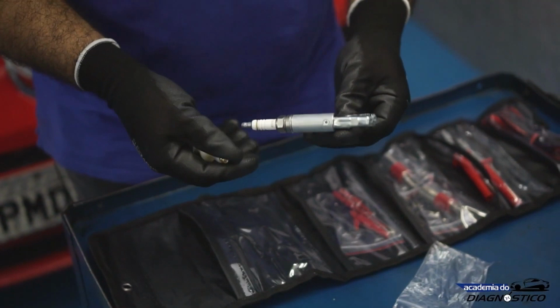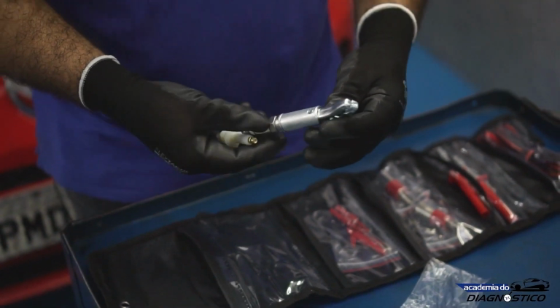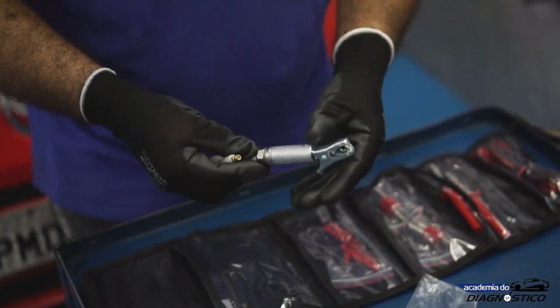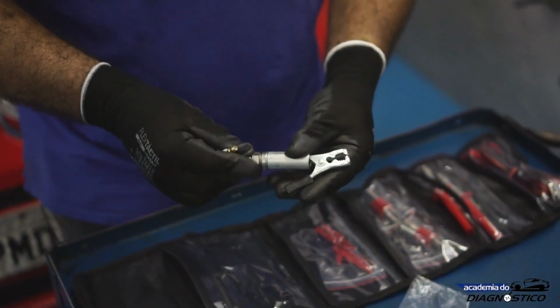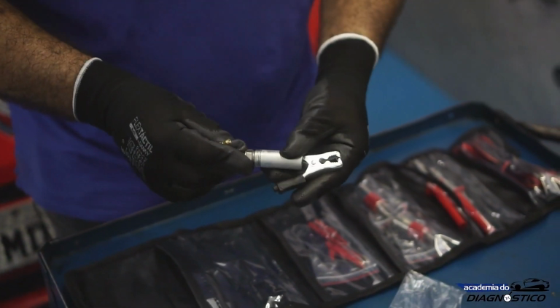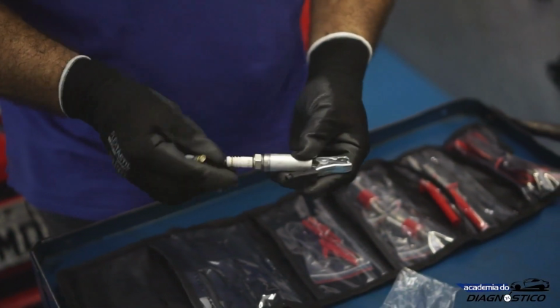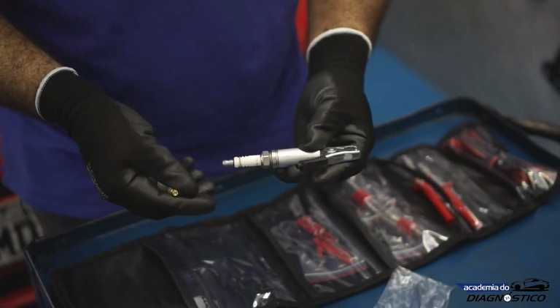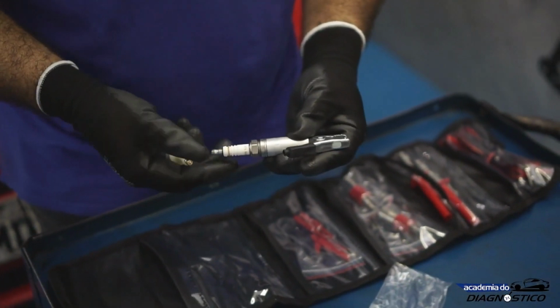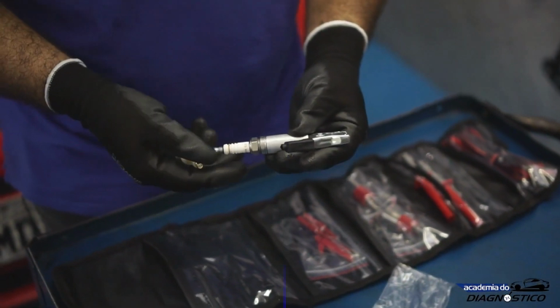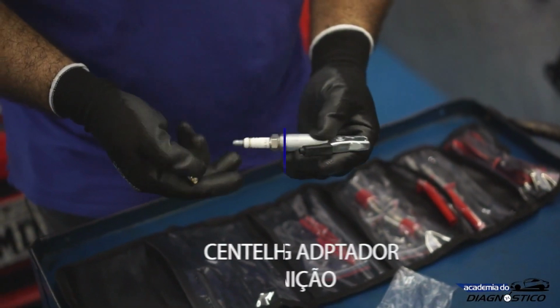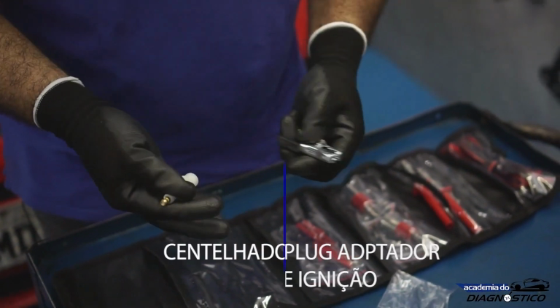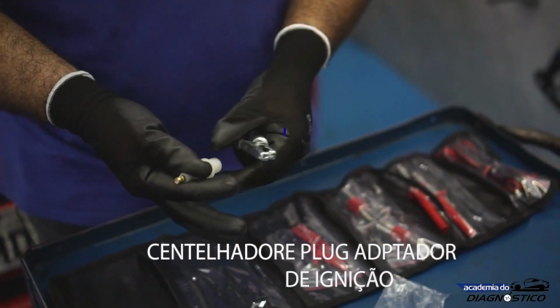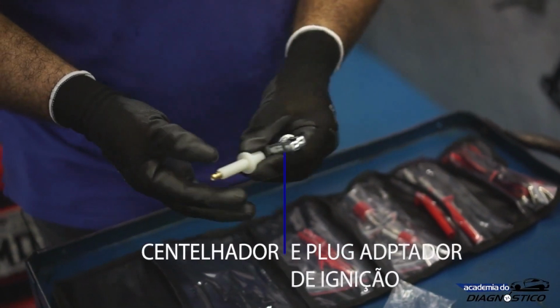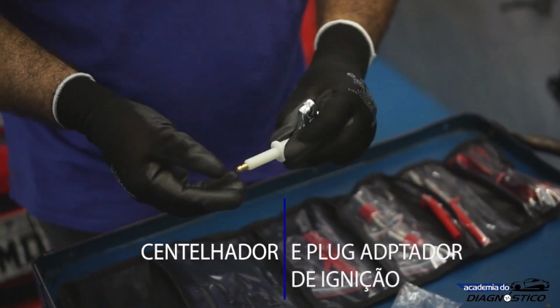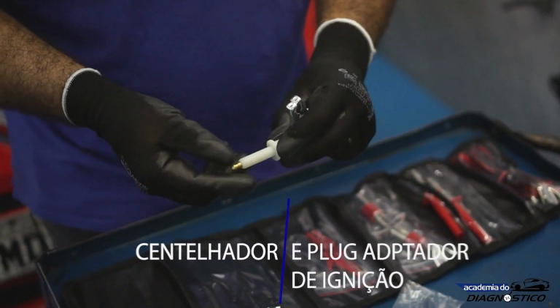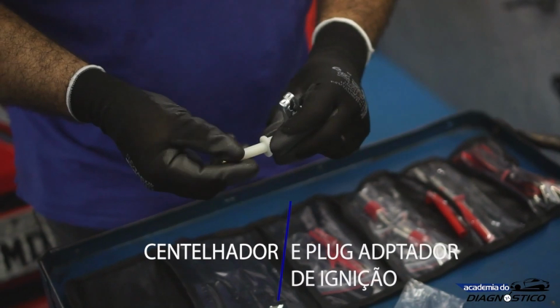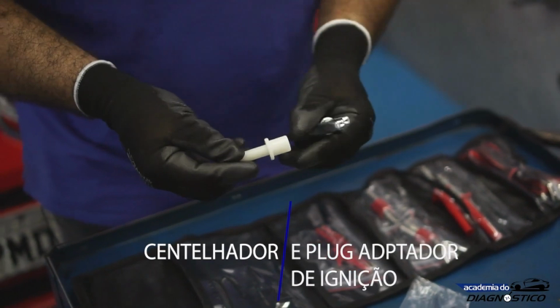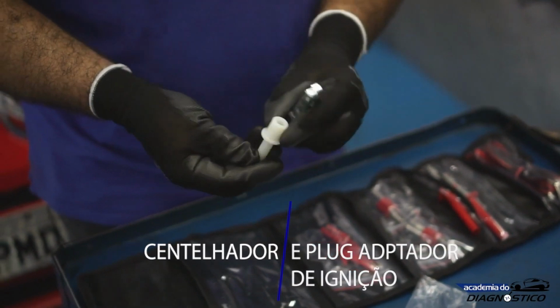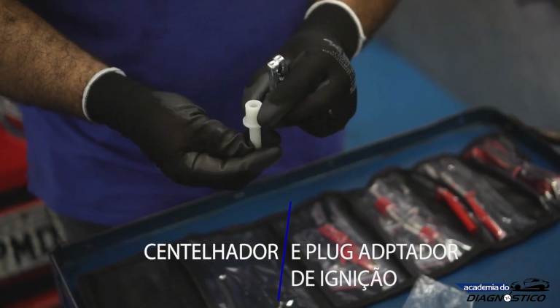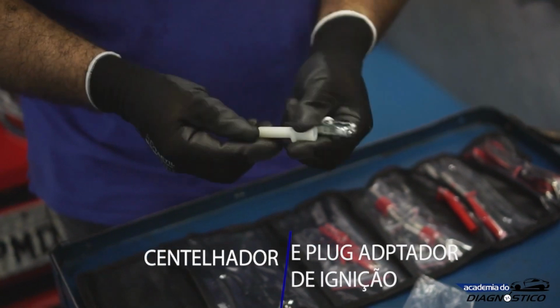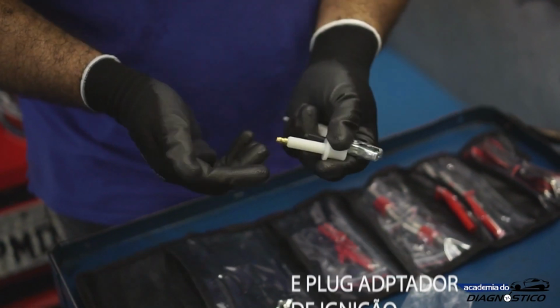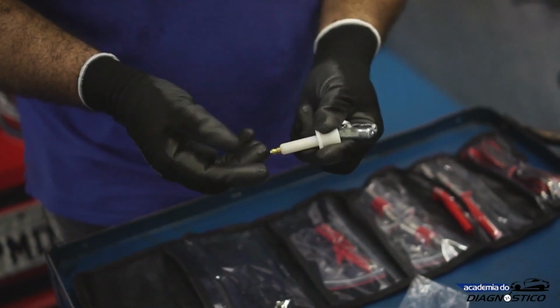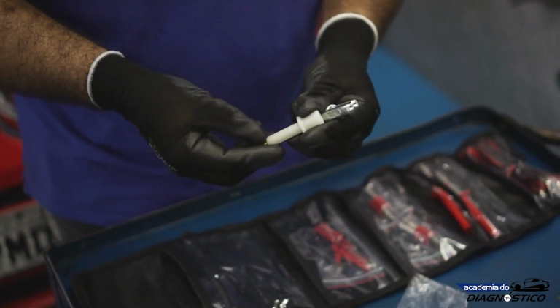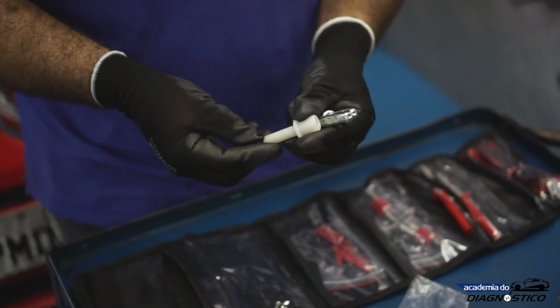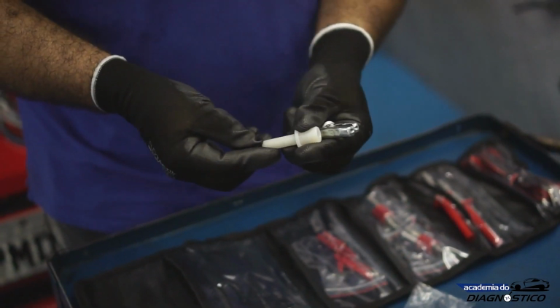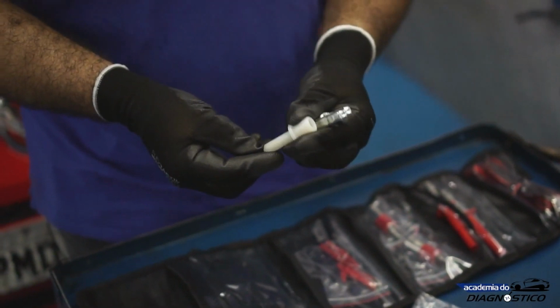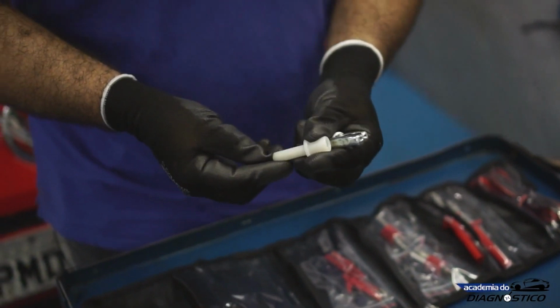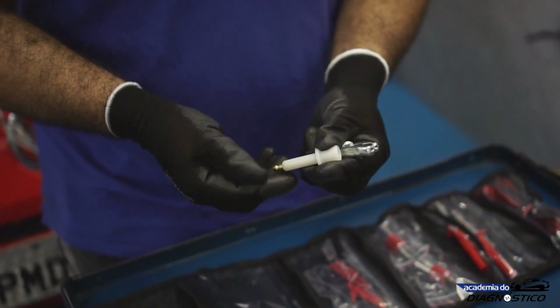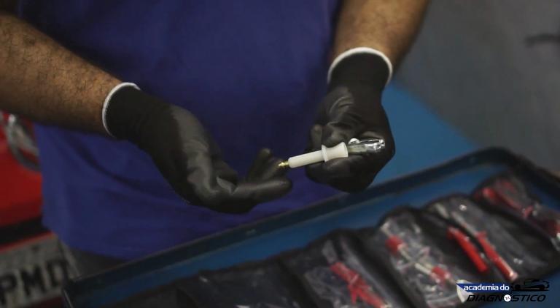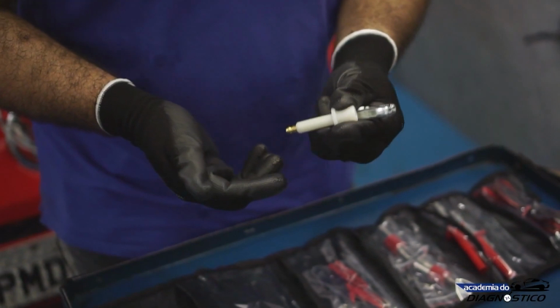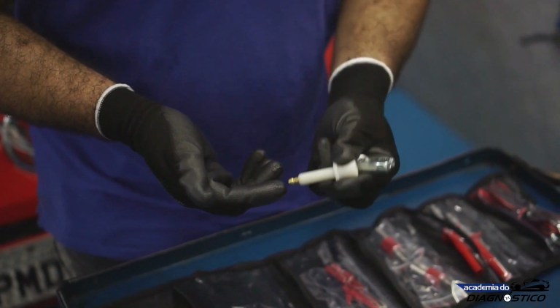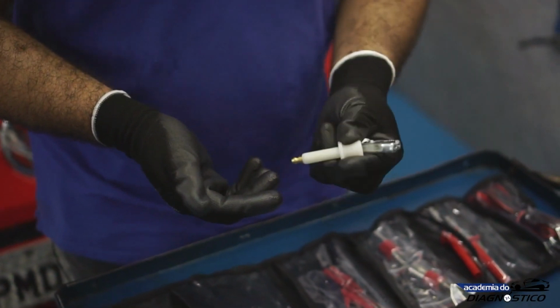This right here is a high voltage spark gap tester — we're going to use it to make some scripts. And this little adapter here, we're going to use it to make coil or plug extension cables.